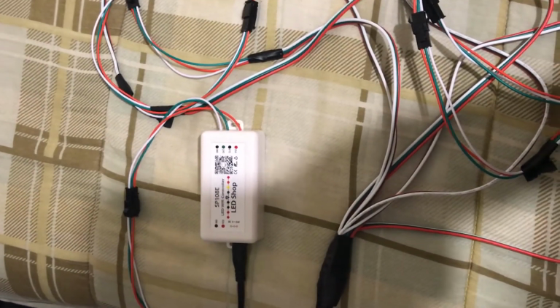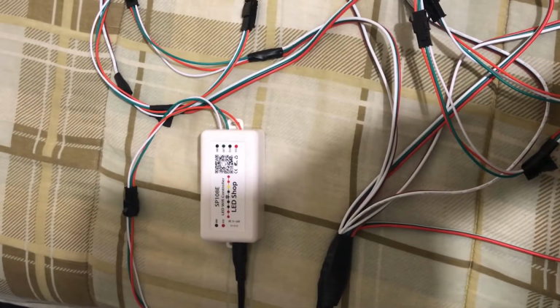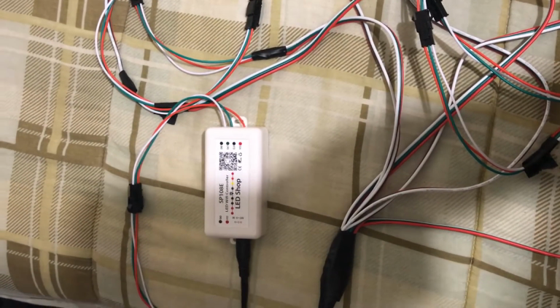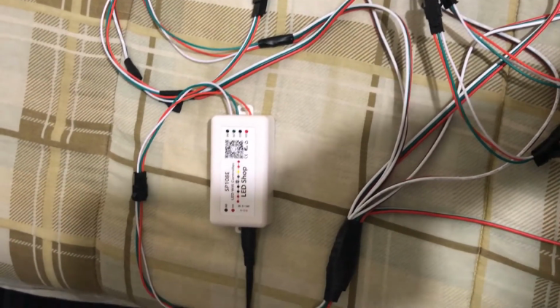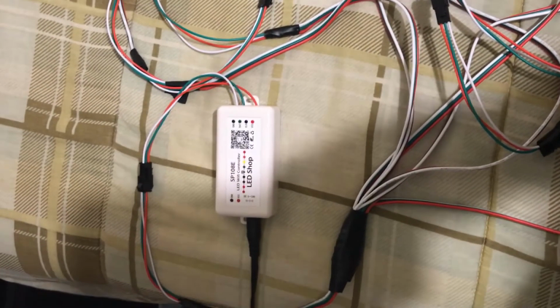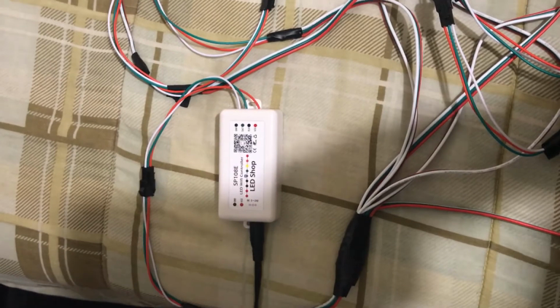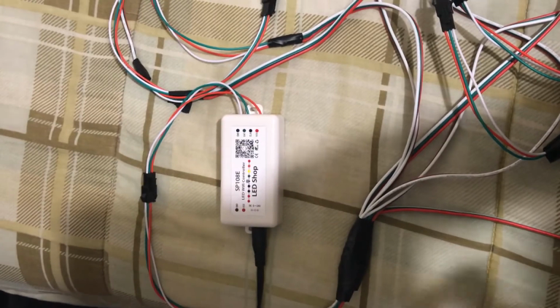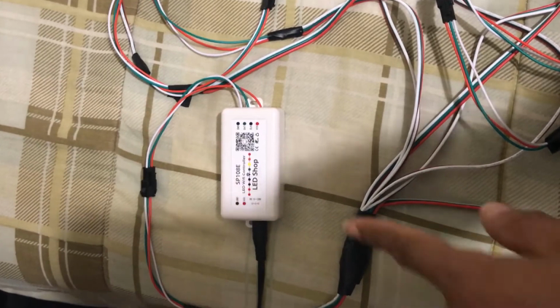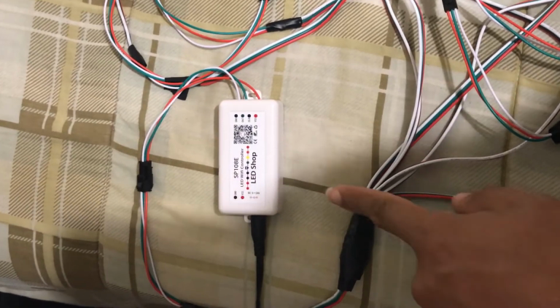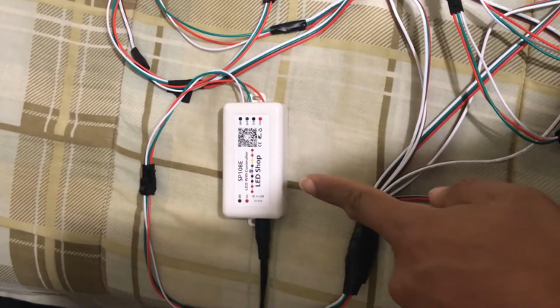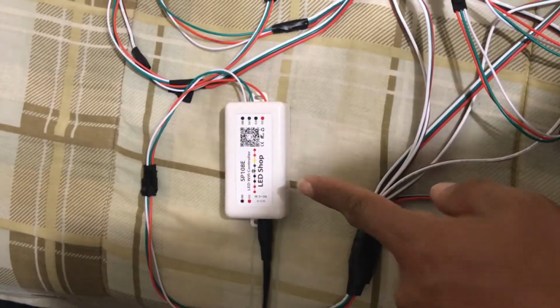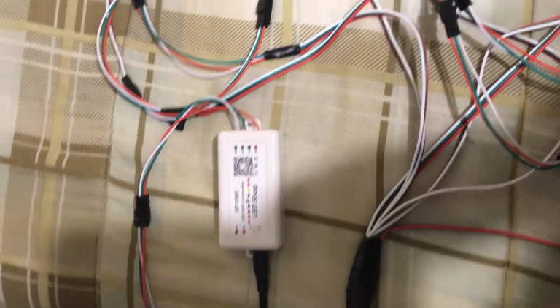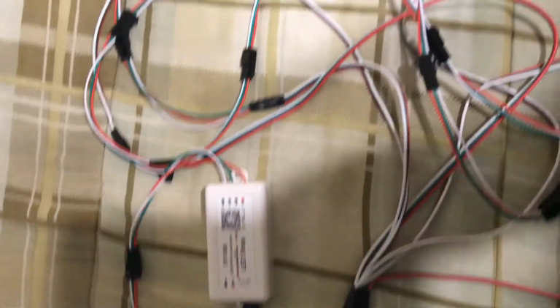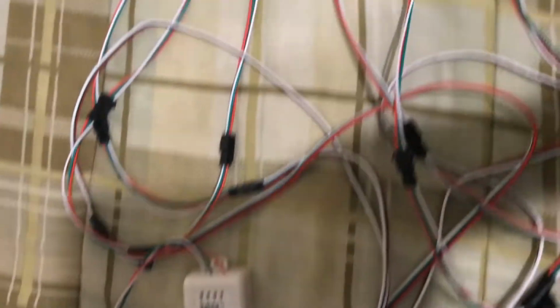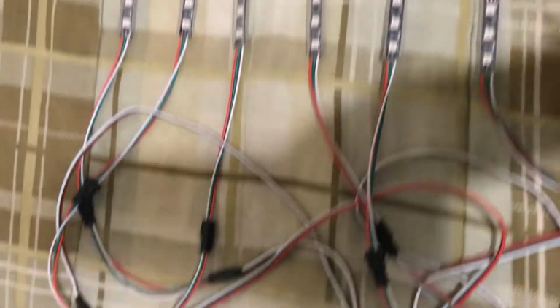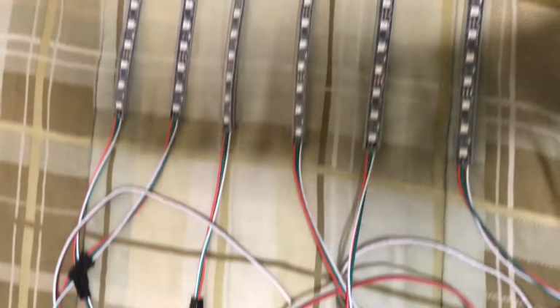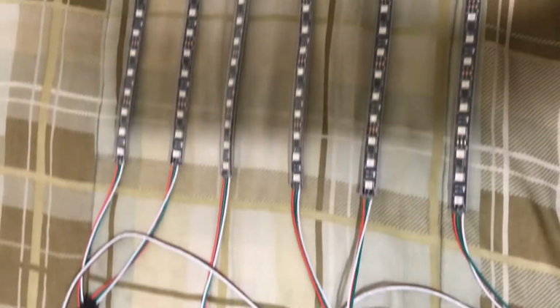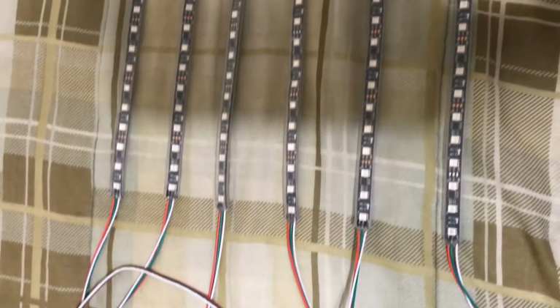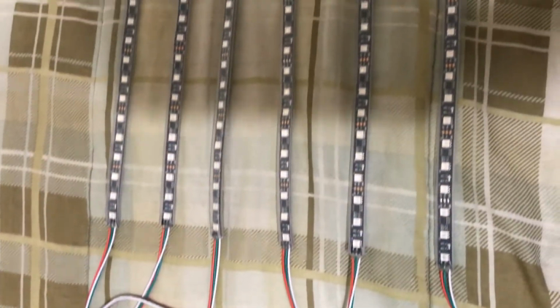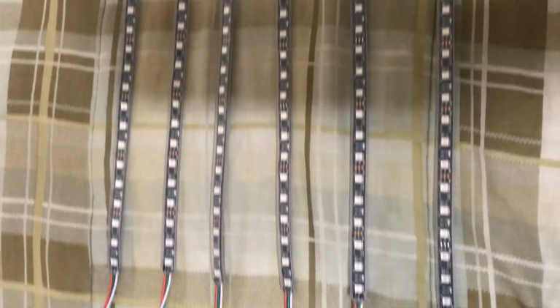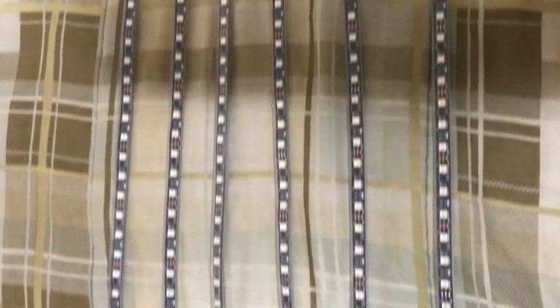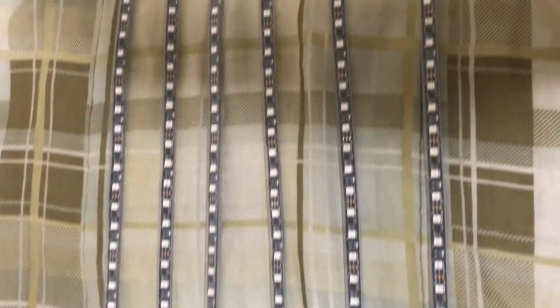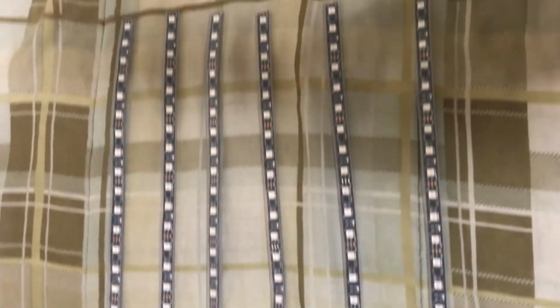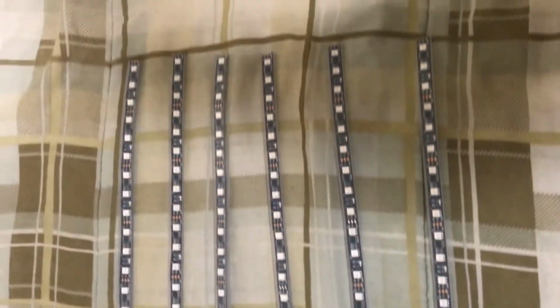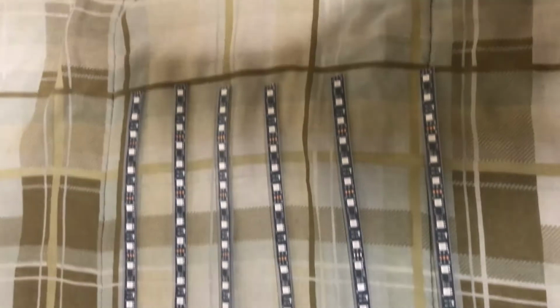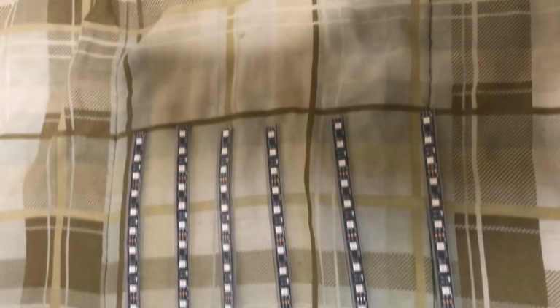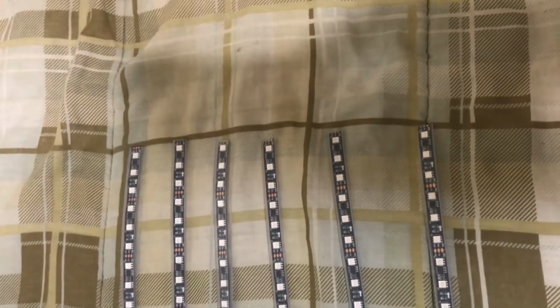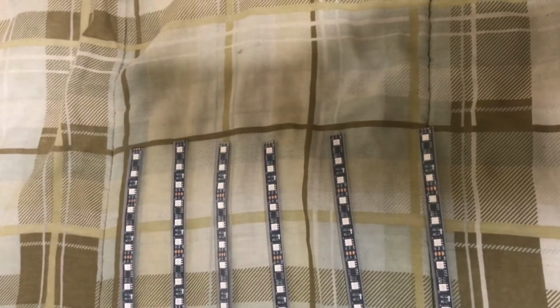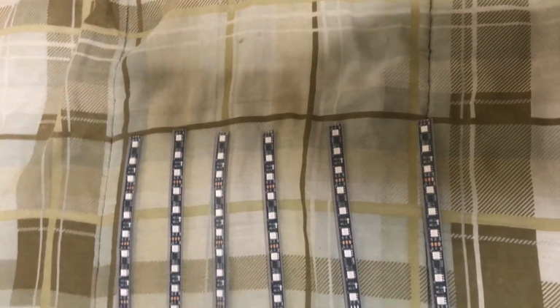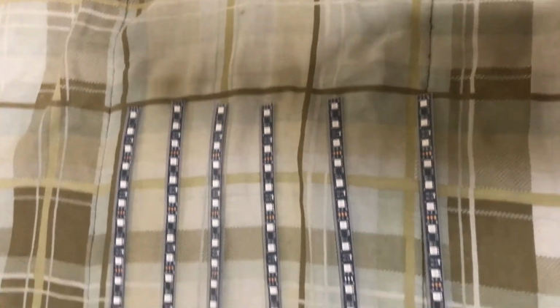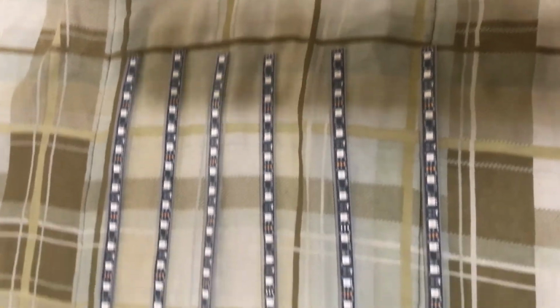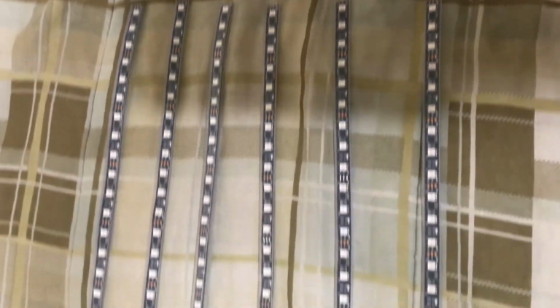This is the finished product. That's the controller, and these right here are all my light strips I'm going to put in my car.